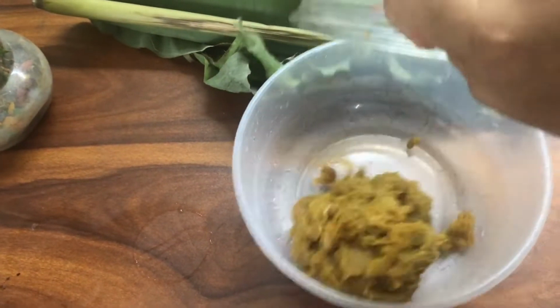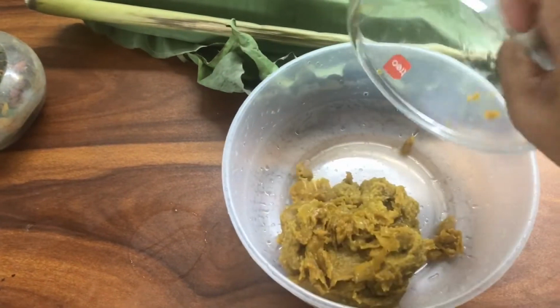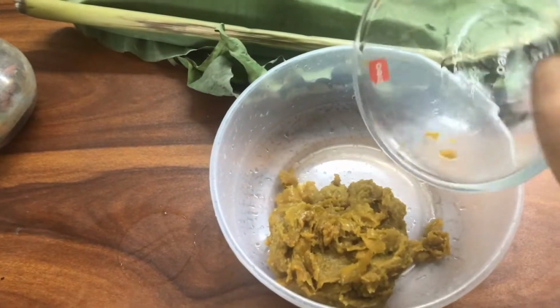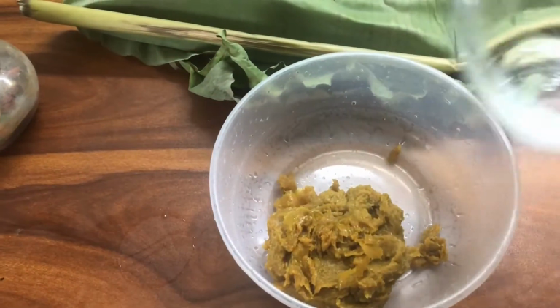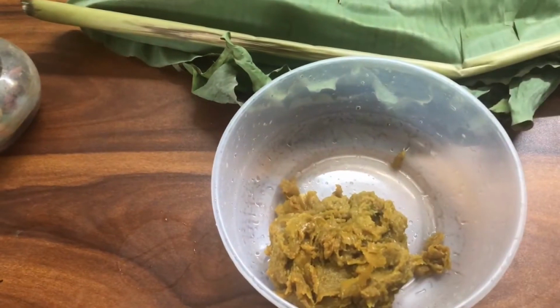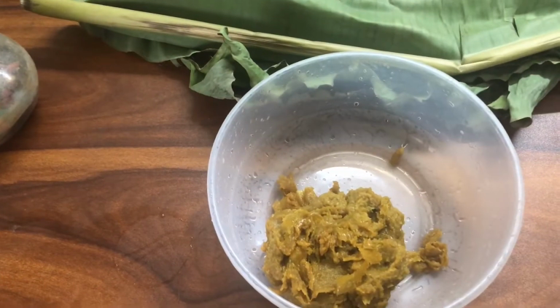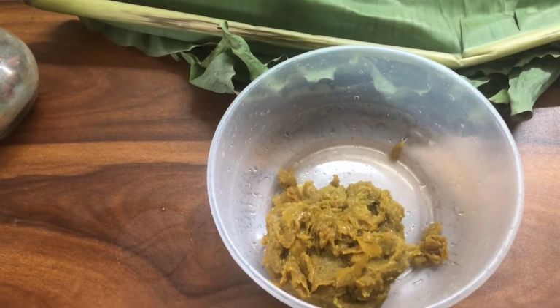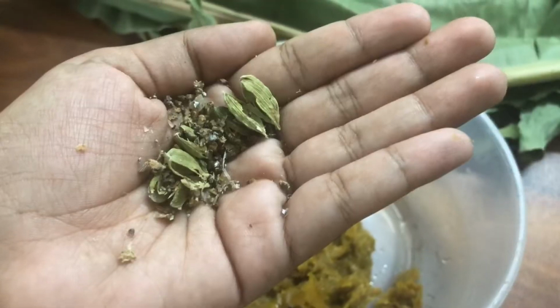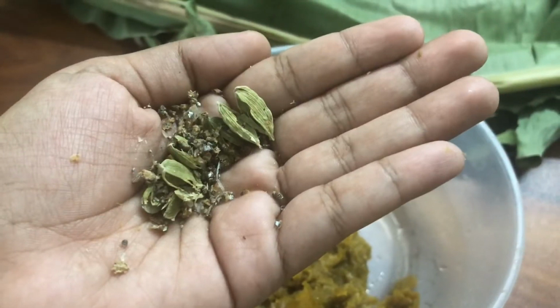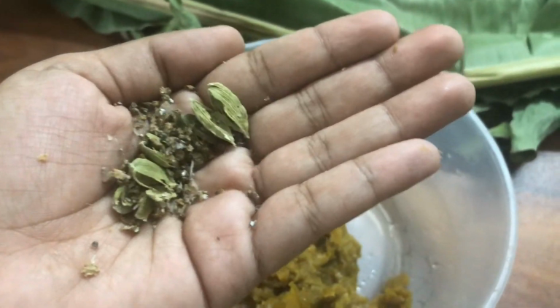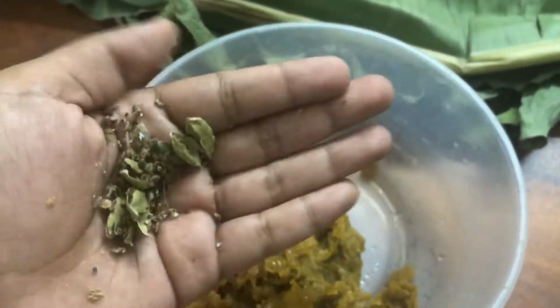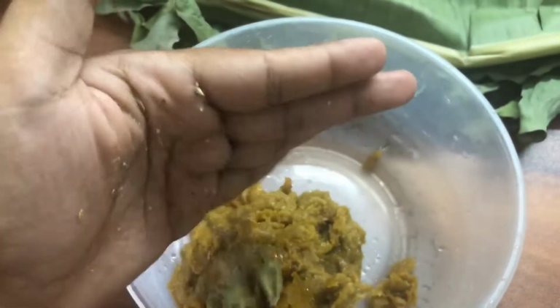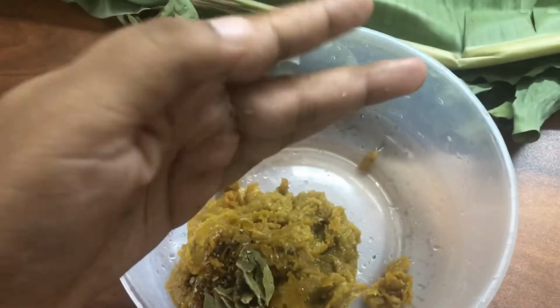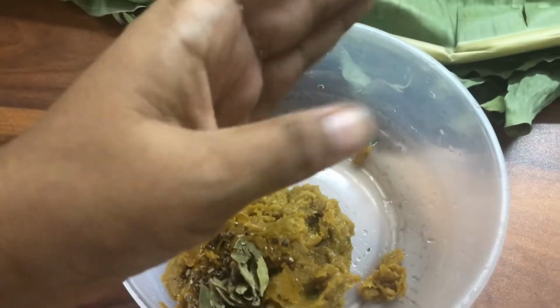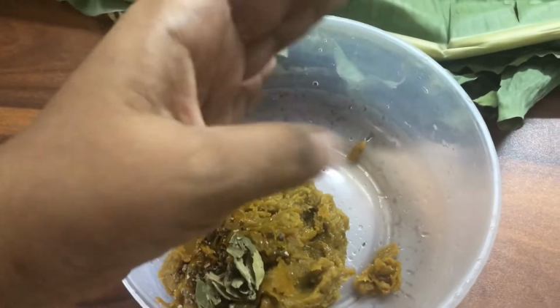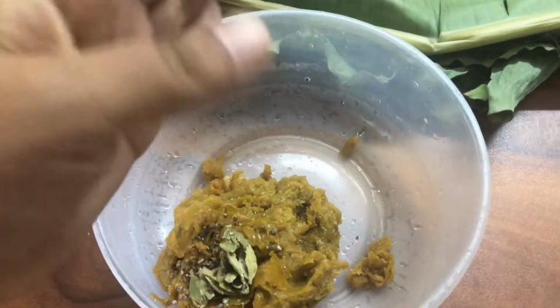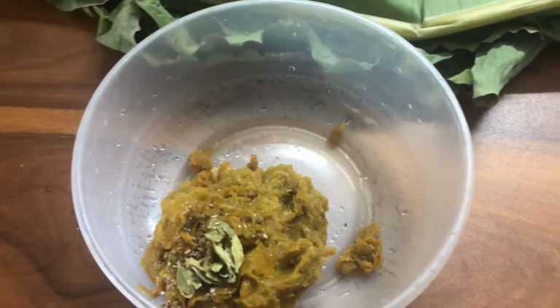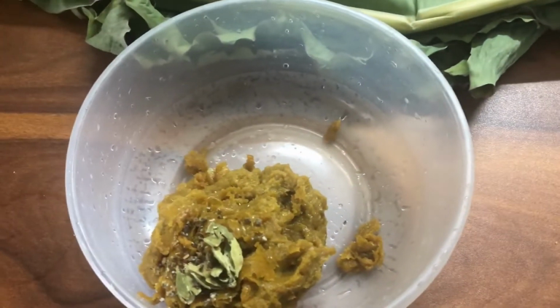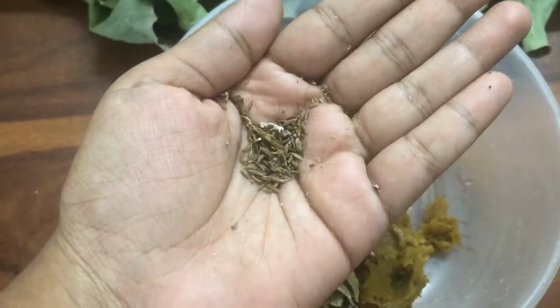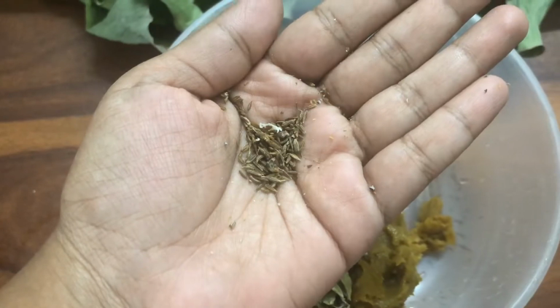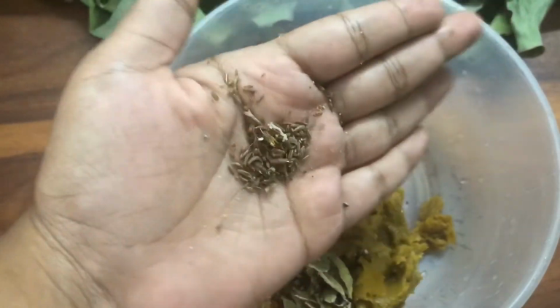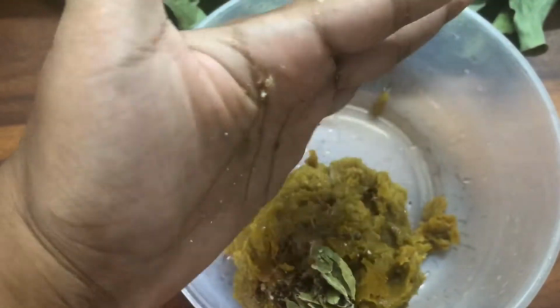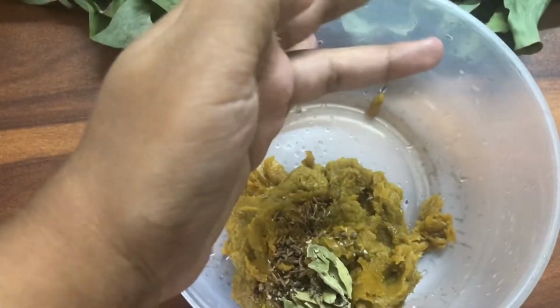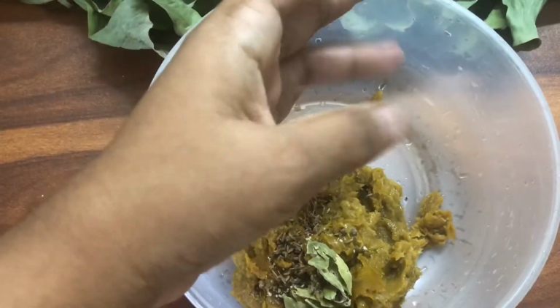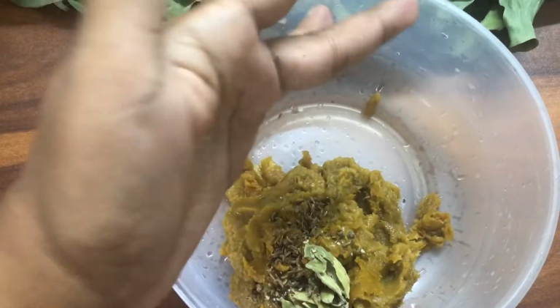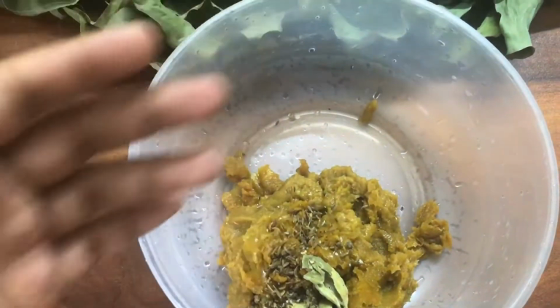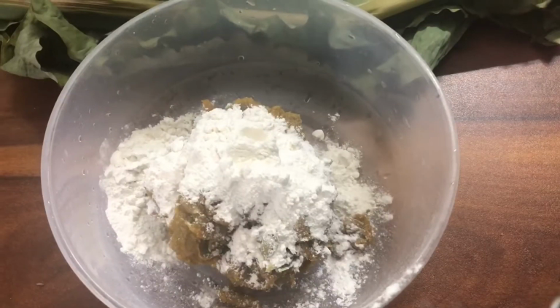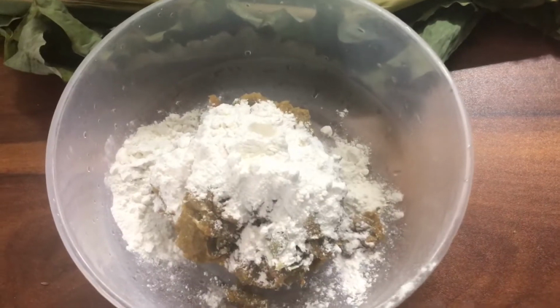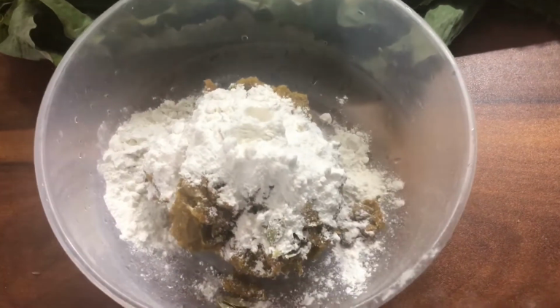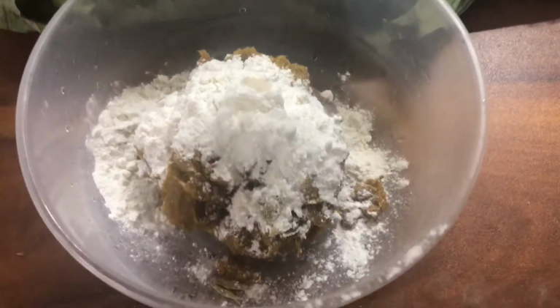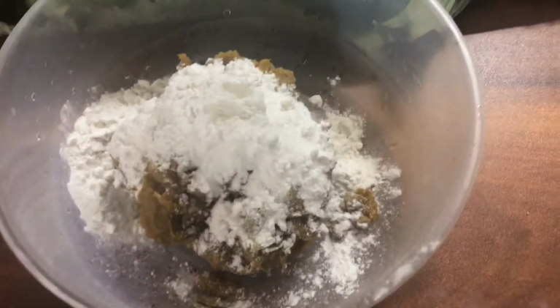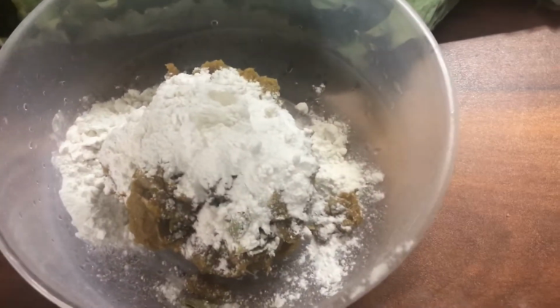Now we add the chakka mixture. I will try to make the same thing for each one. Let us try to make the same thing.